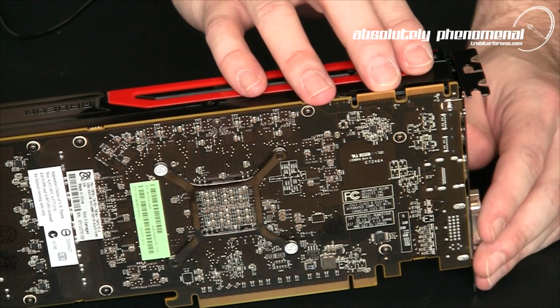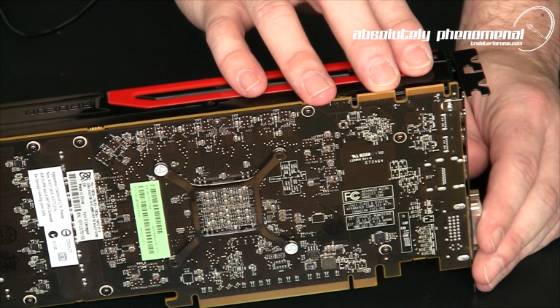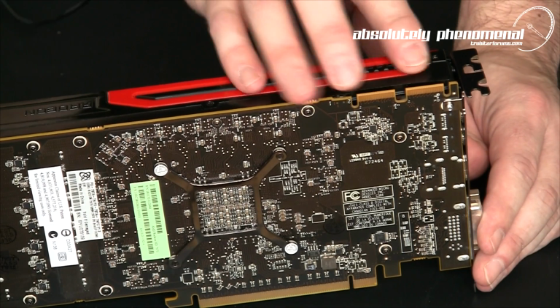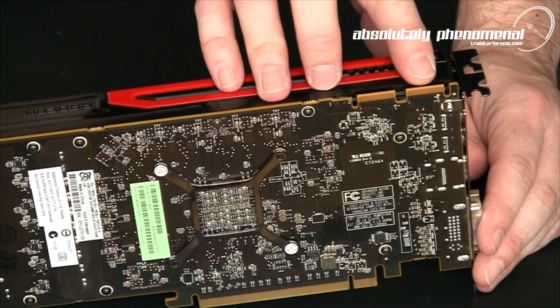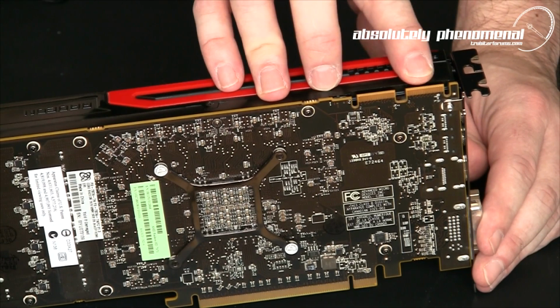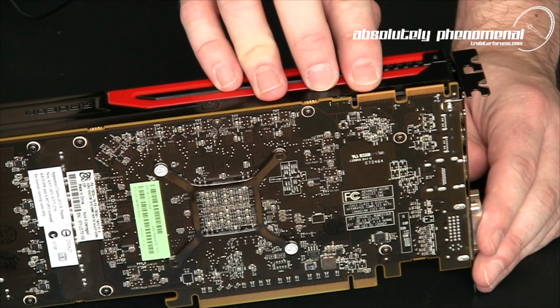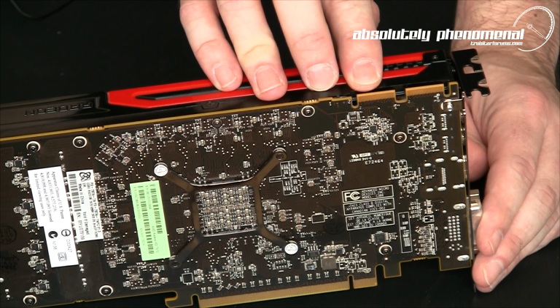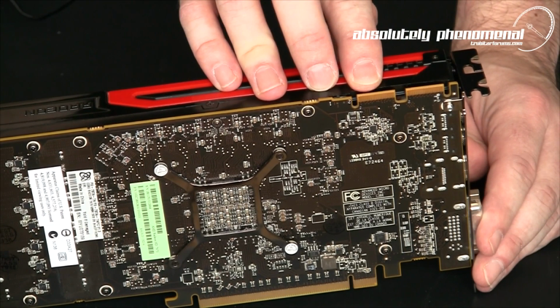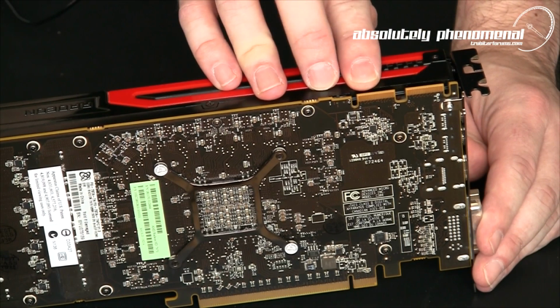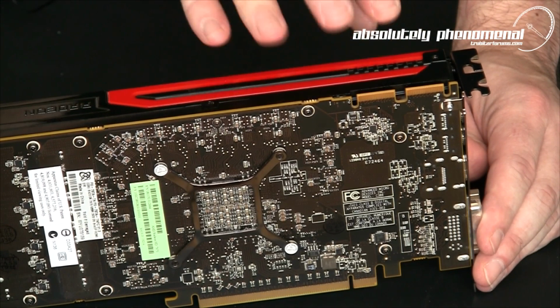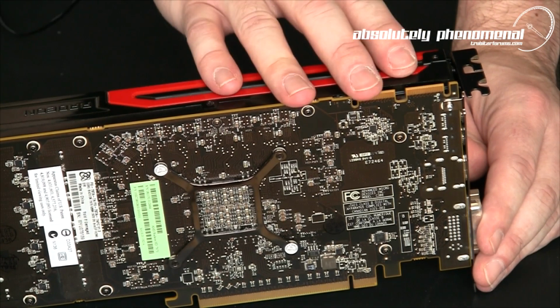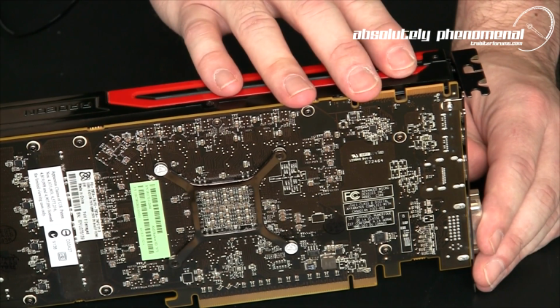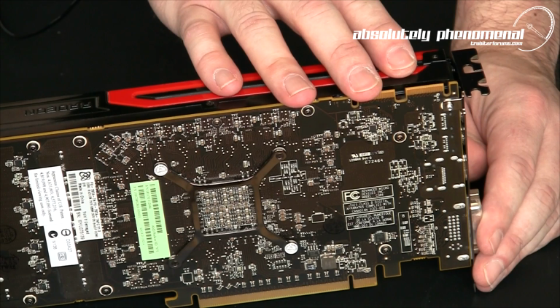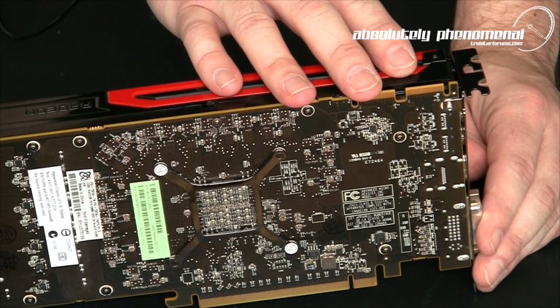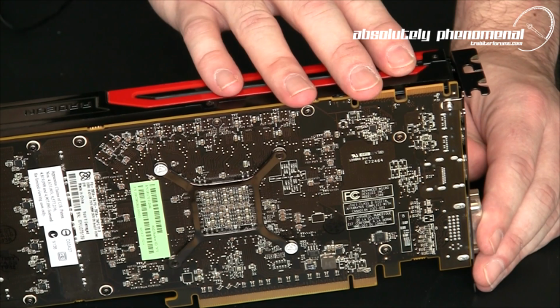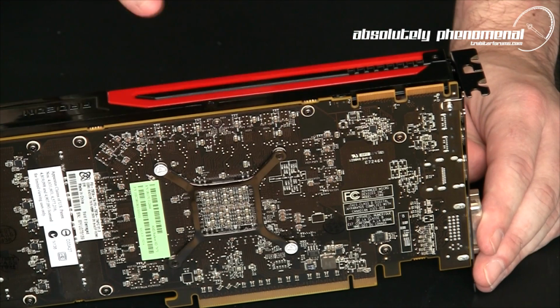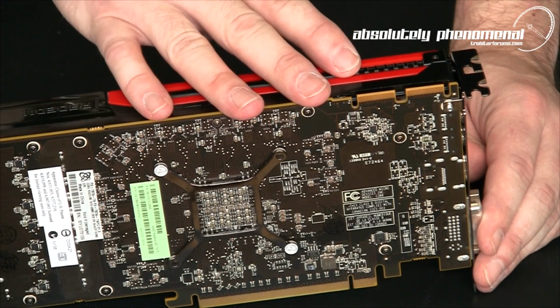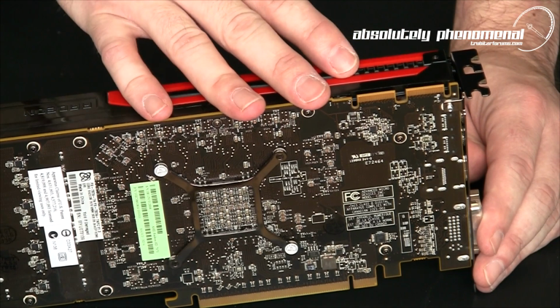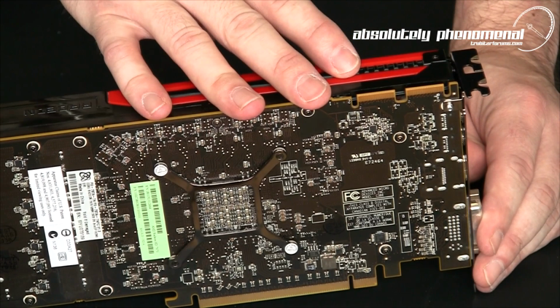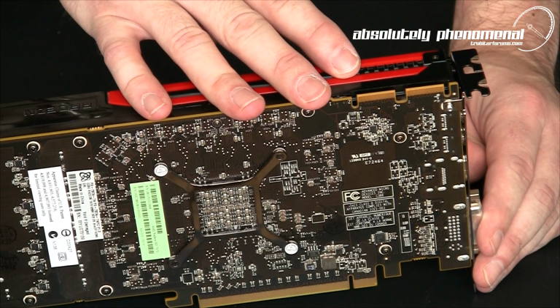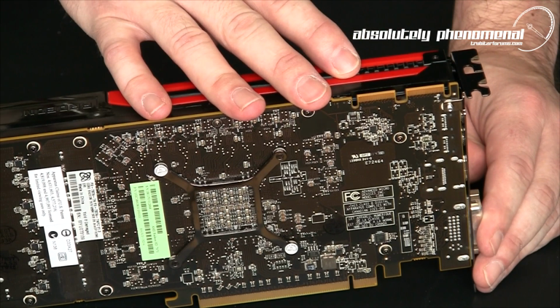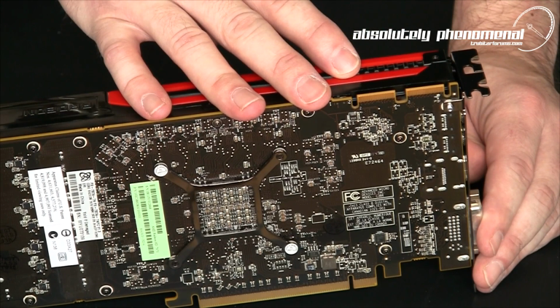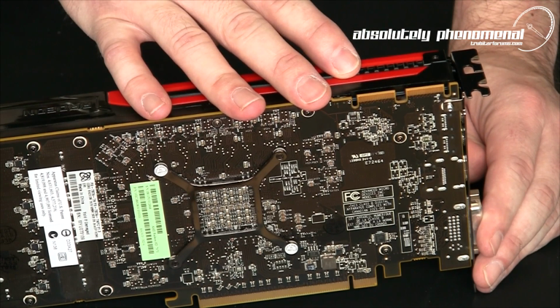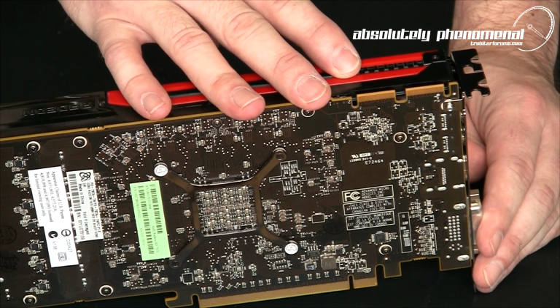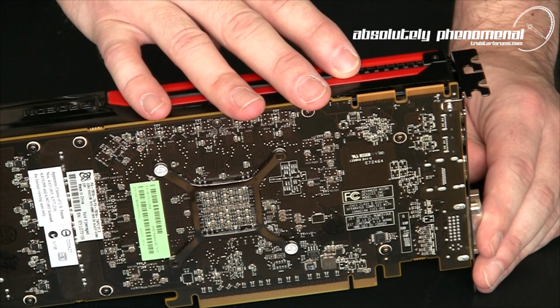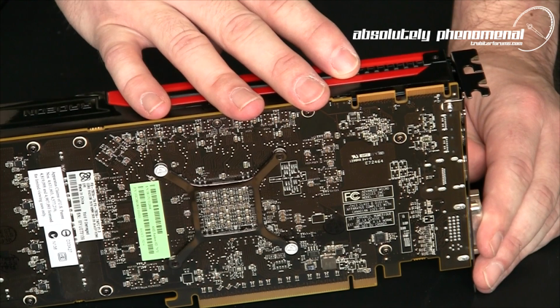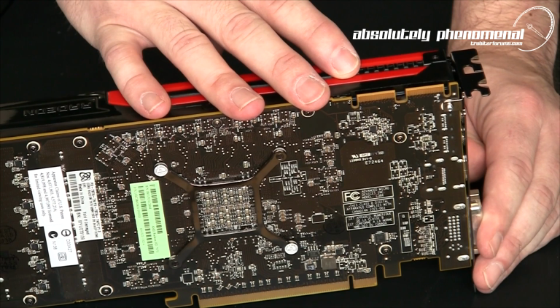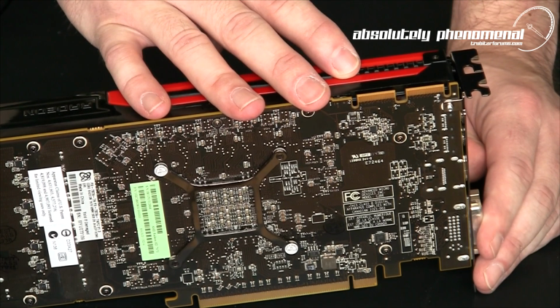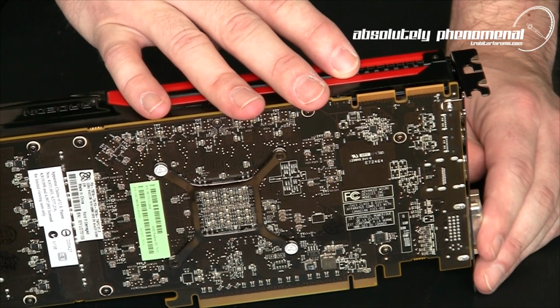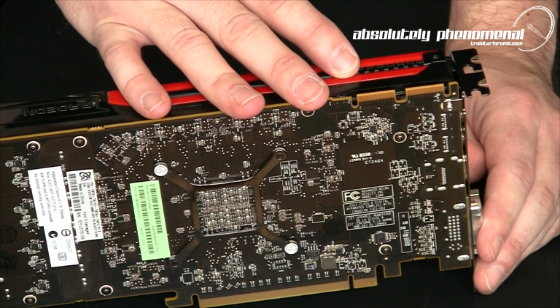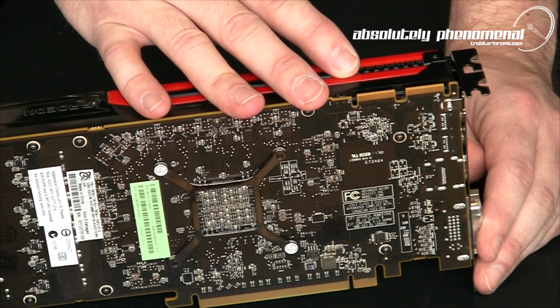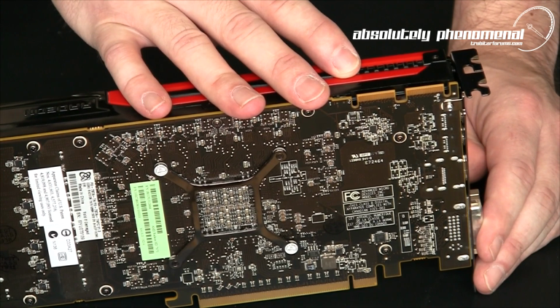On the side of the graphics card you have two Crossfire Bridge connections. These bridge connections will allow you to connect up to four HD 7970 graphics cards together for some crazy insane Crossfire performance.